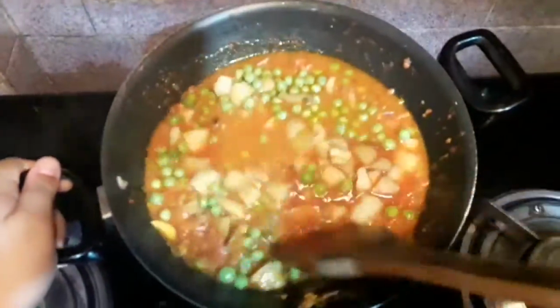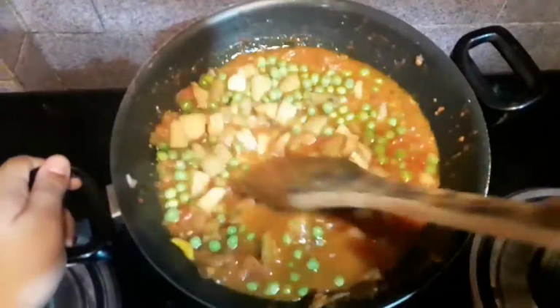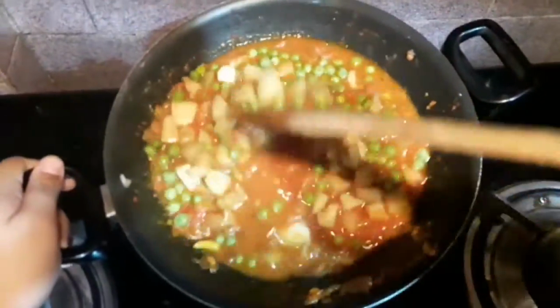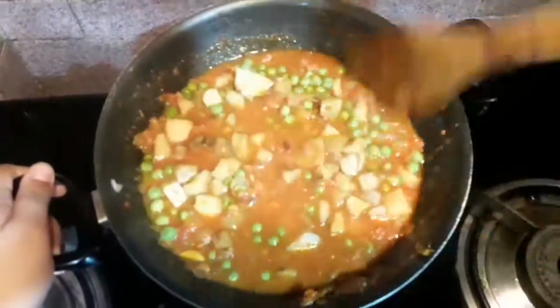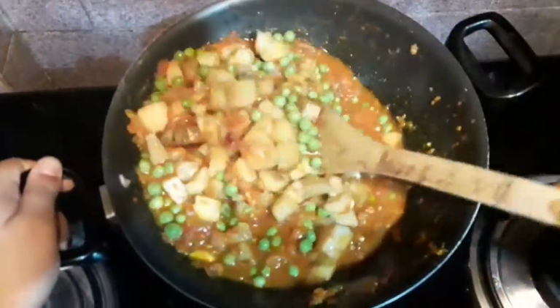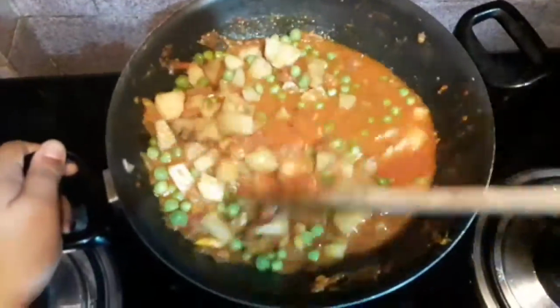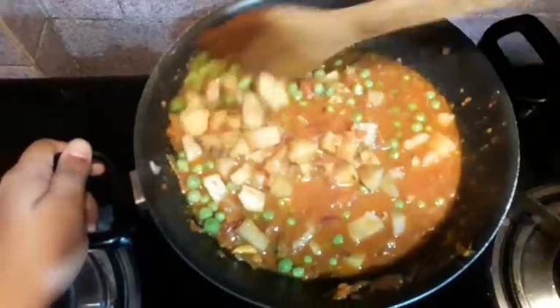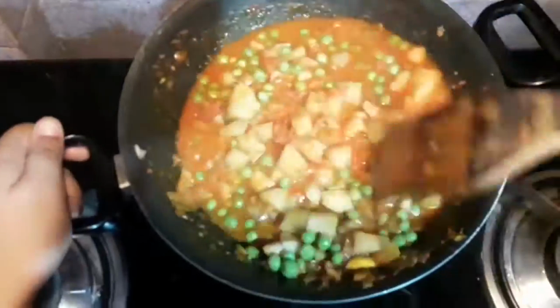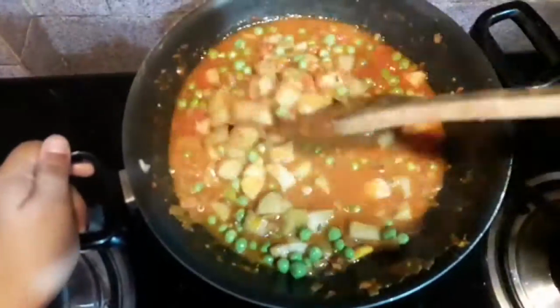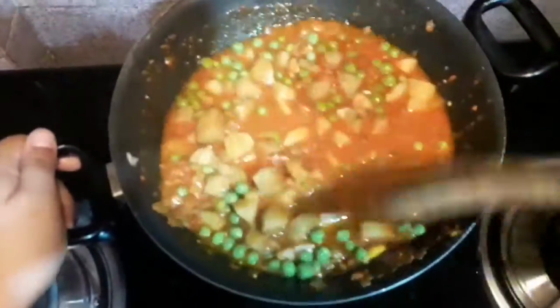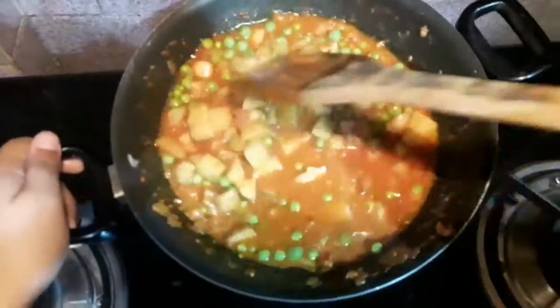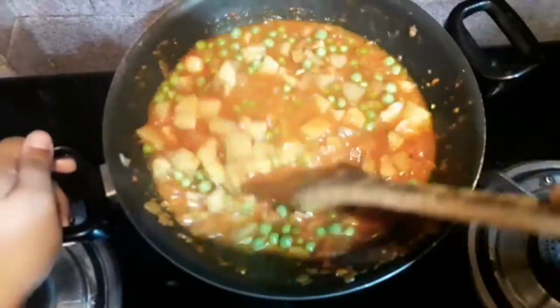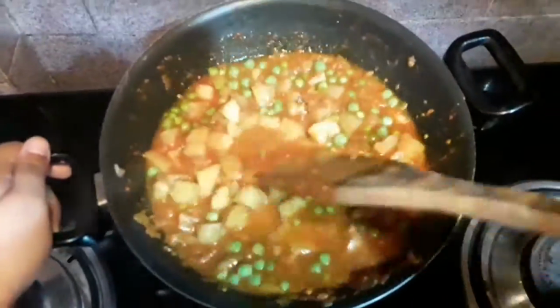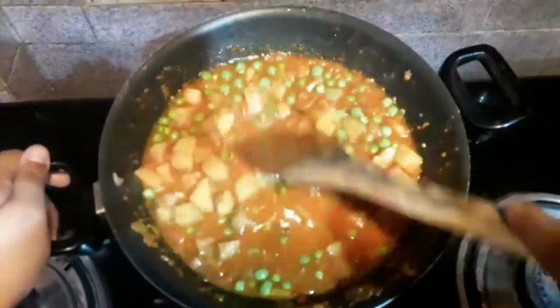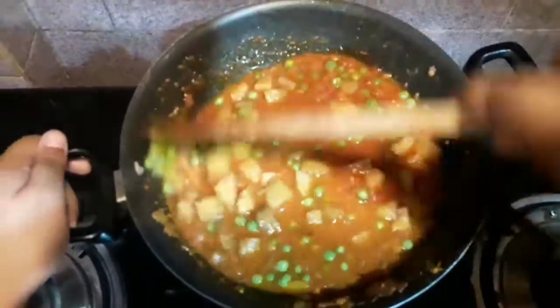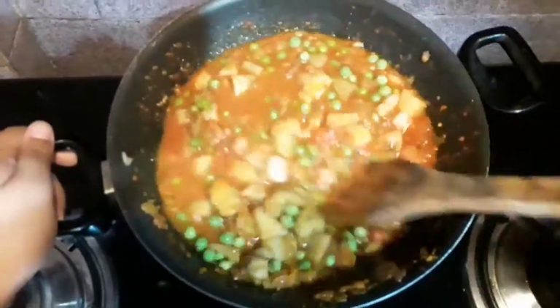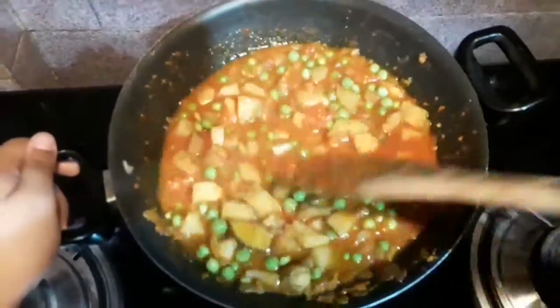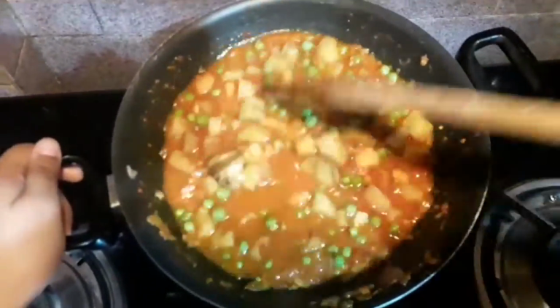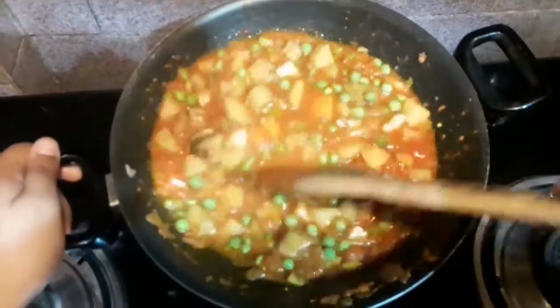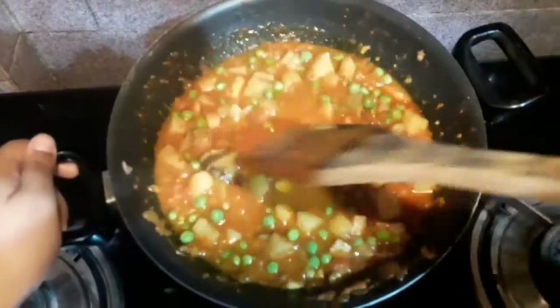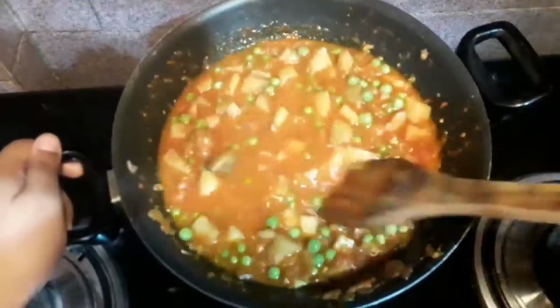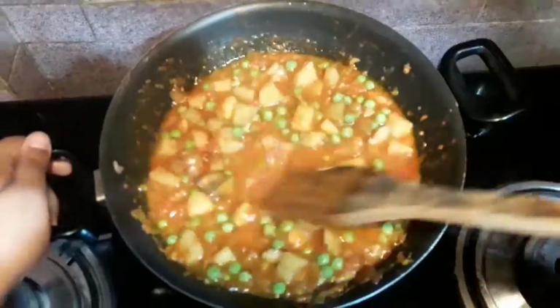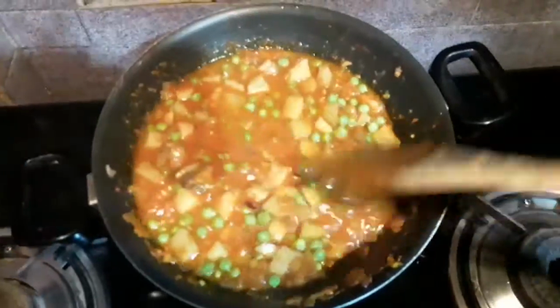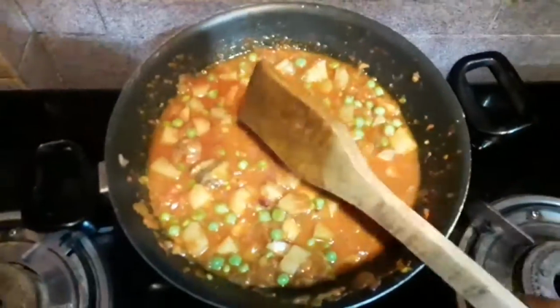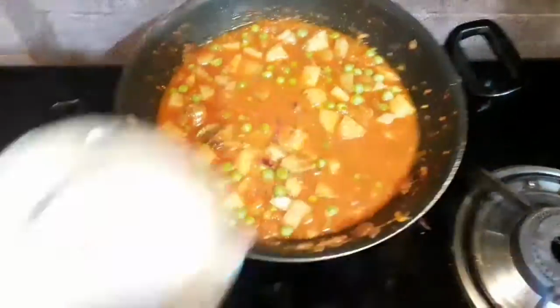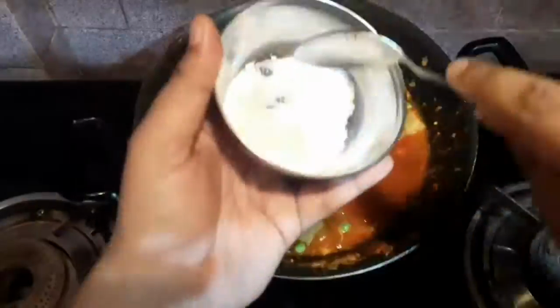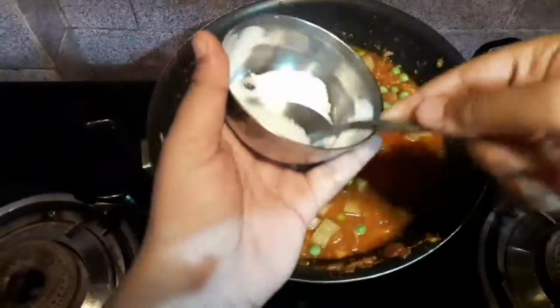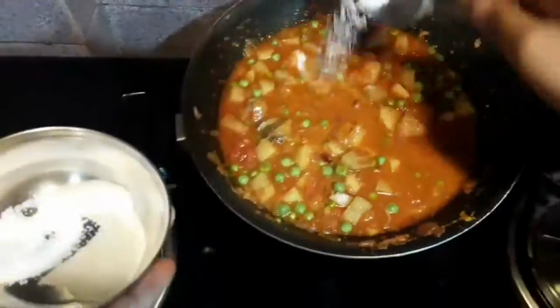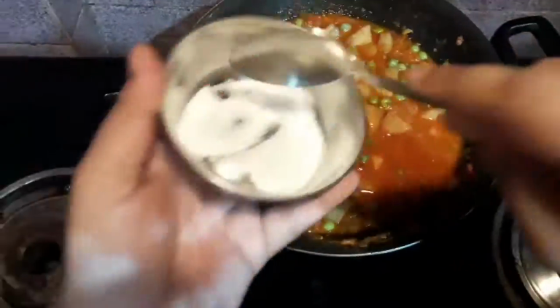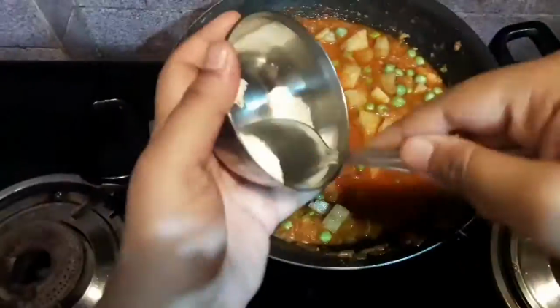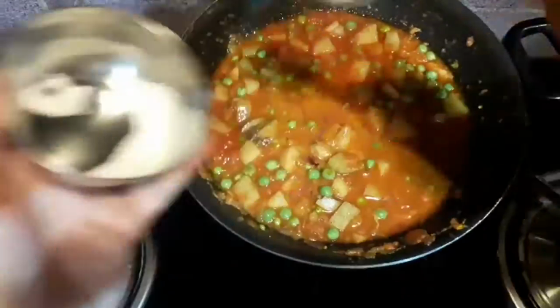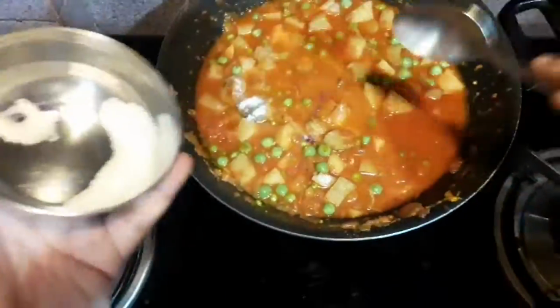Then I will be adding finely chopped potatoes and peas. You can also use frozen peas, whichever is available to you. If you are using frozen peas it will not take as long, but if you are using ordinary peas it will take more time. Then I will be adding some amount of salt.